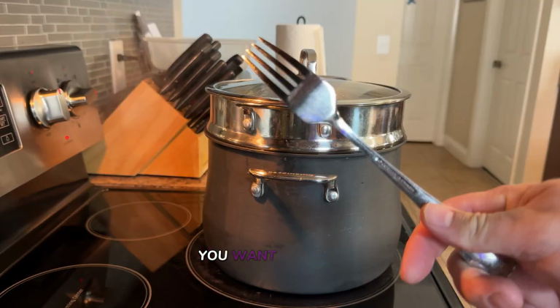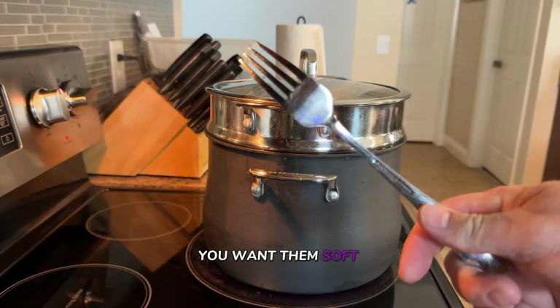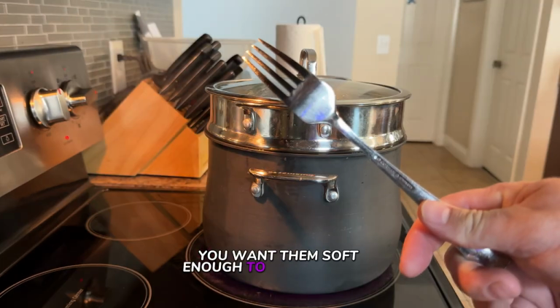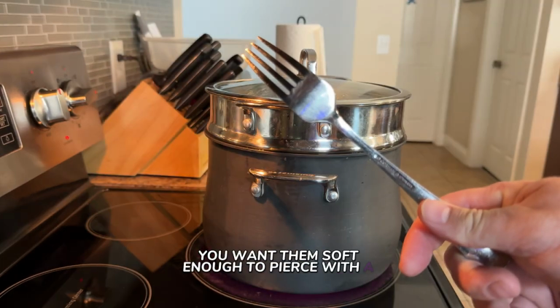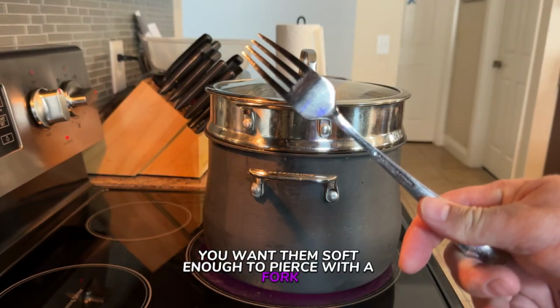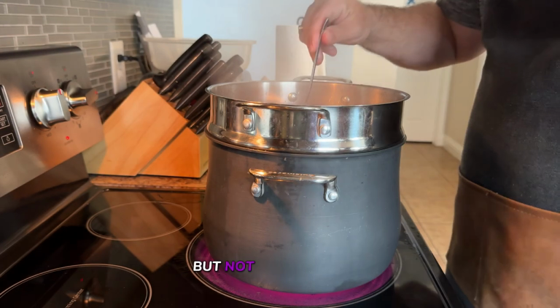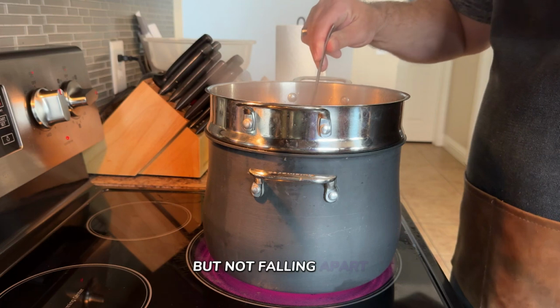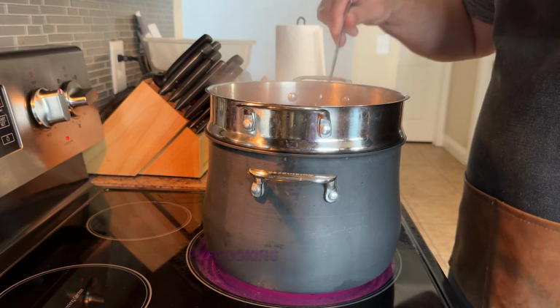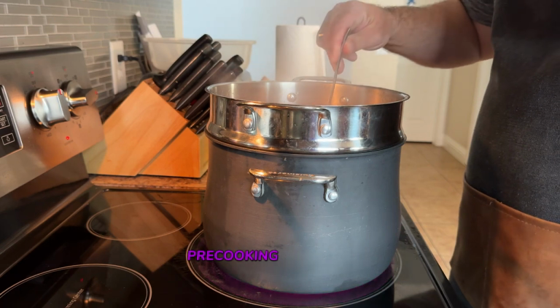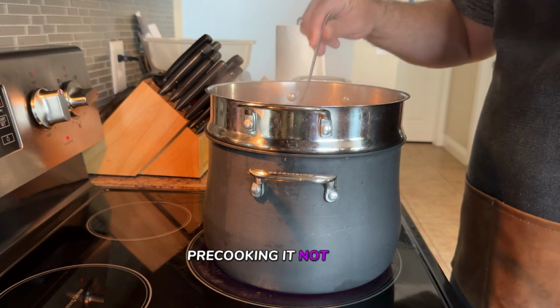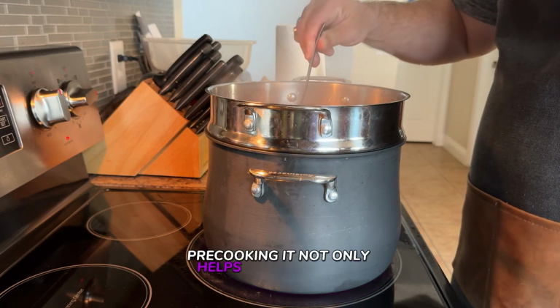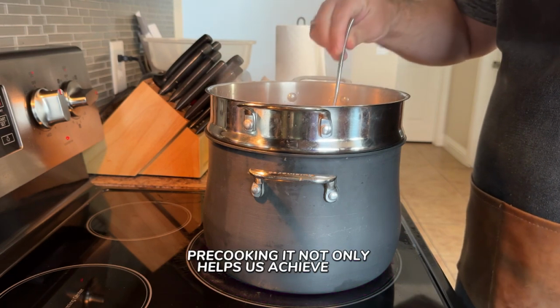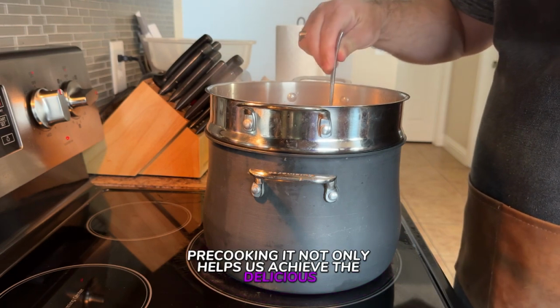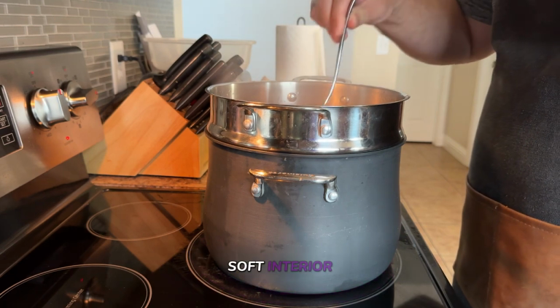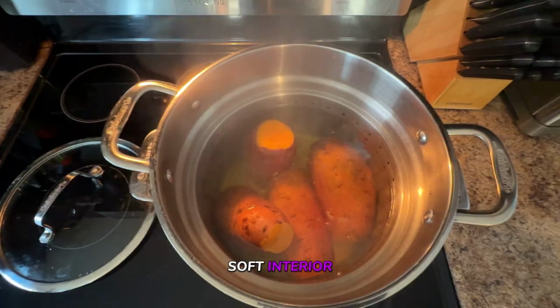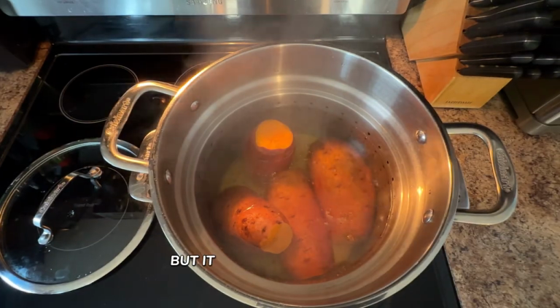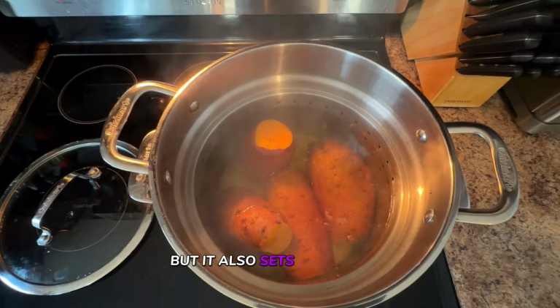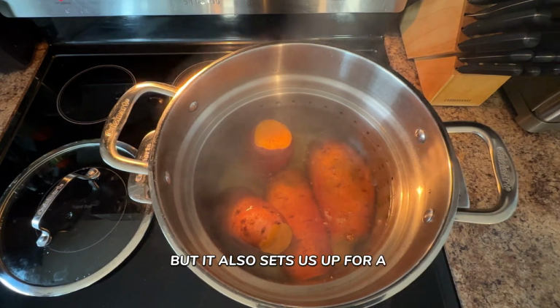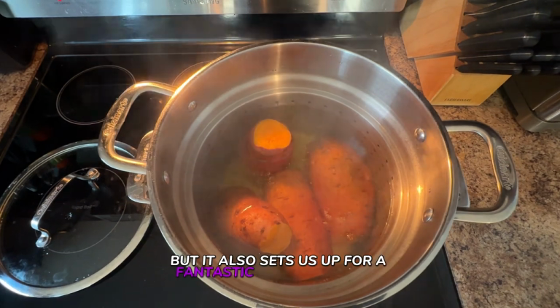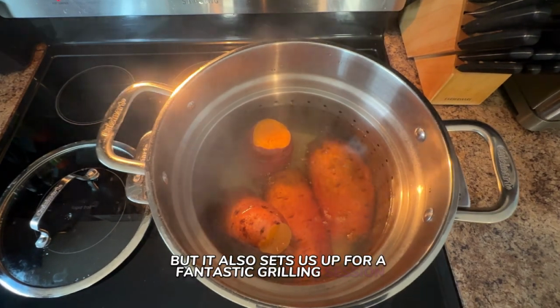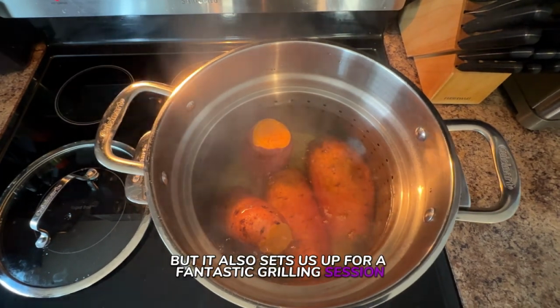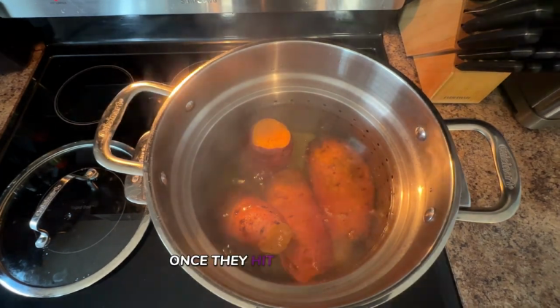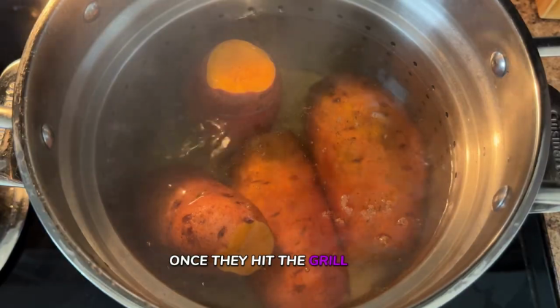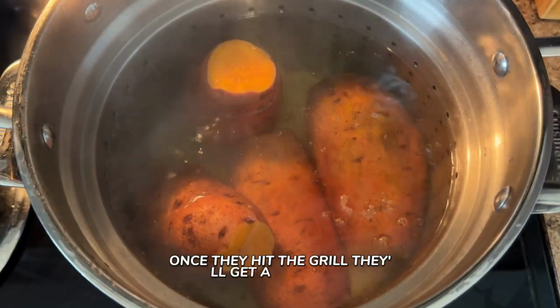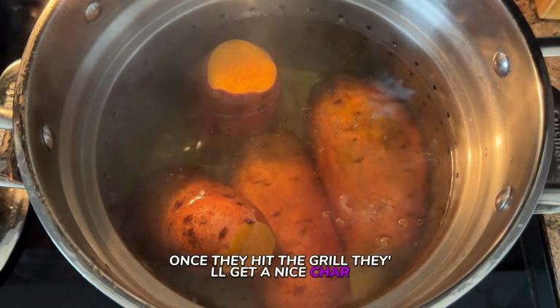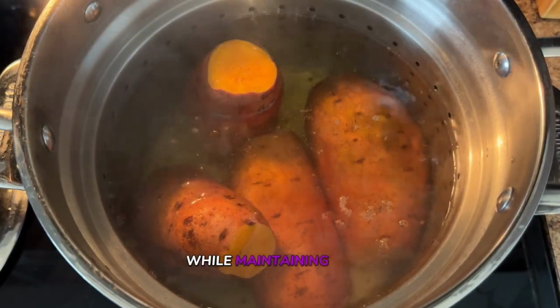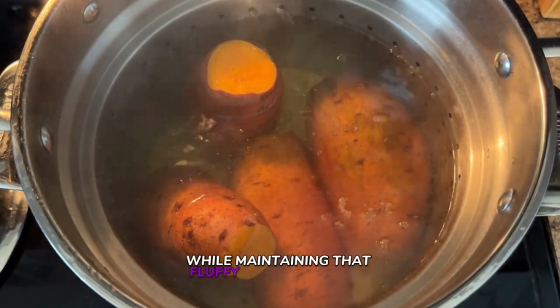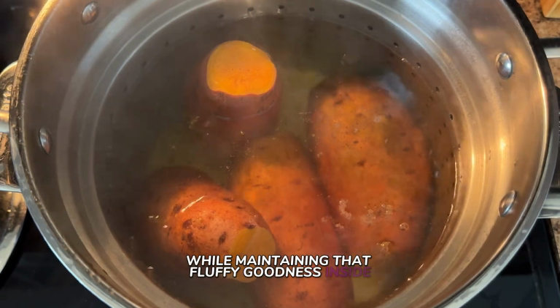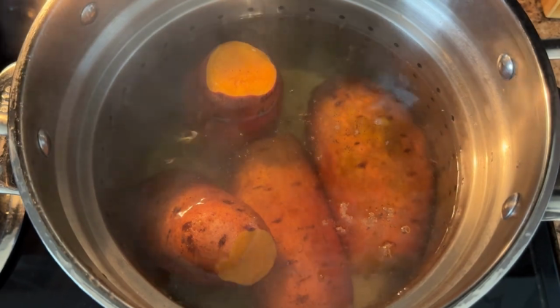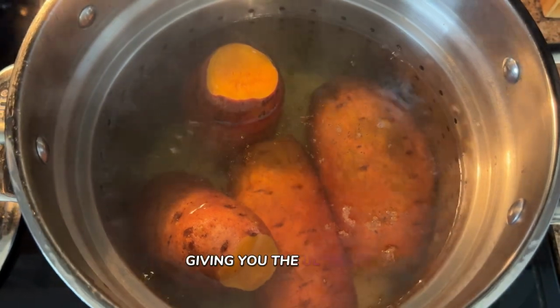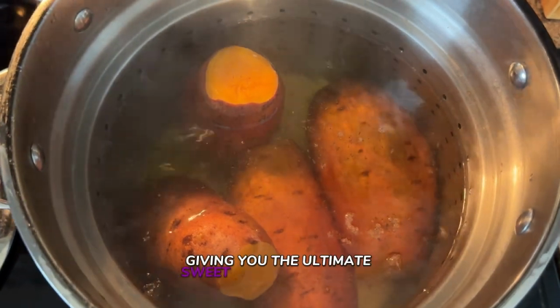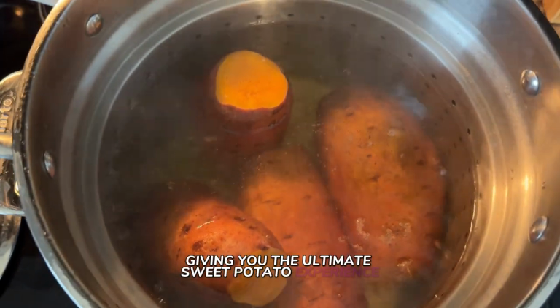You want them soft enough to pierce with a fork, but not falling apart. Pre-cooking not only helps achieve a delicious soft interior, but it also sets us up for a fantastic grilling session. Once they hit the grill, they'll get a nice char while maintaining that fluffy goodness inside, giving you the ultimate sweet potato experience.